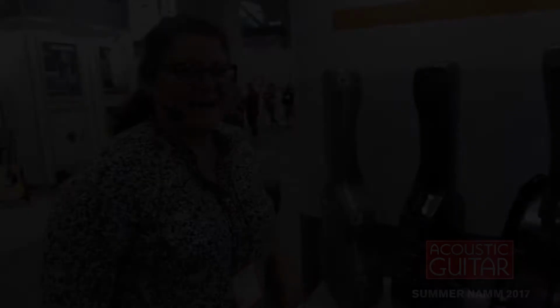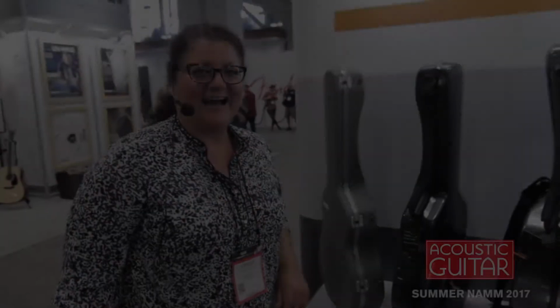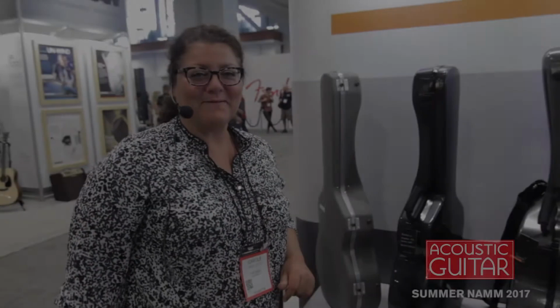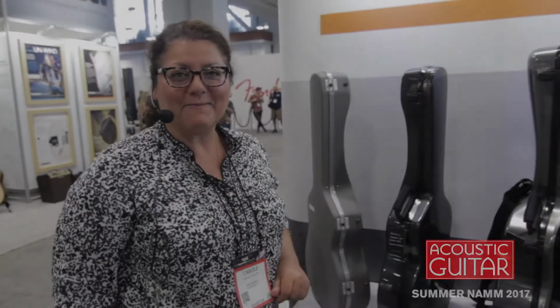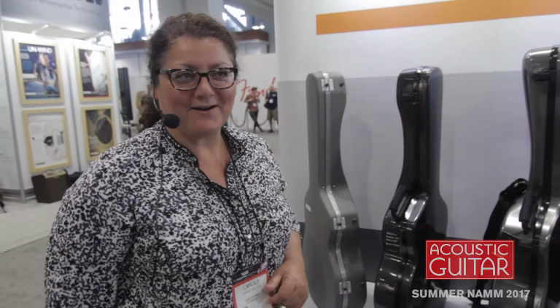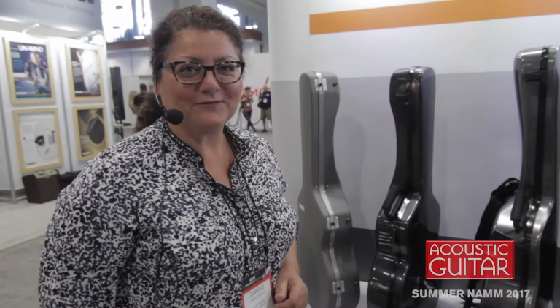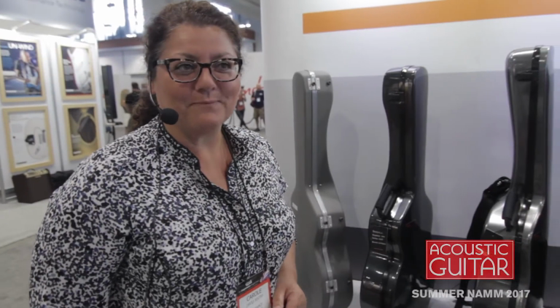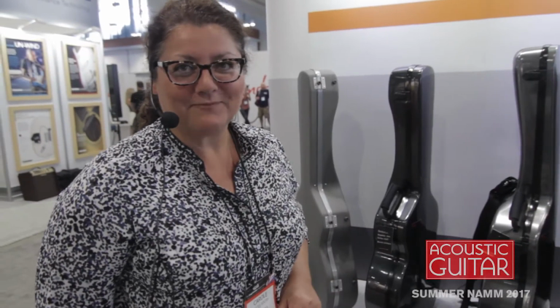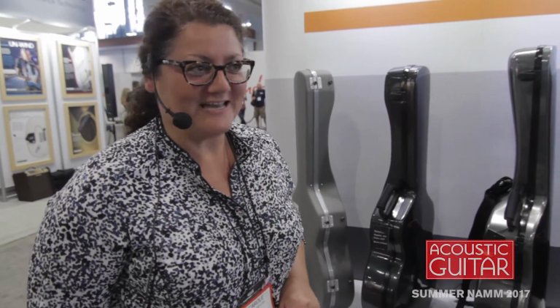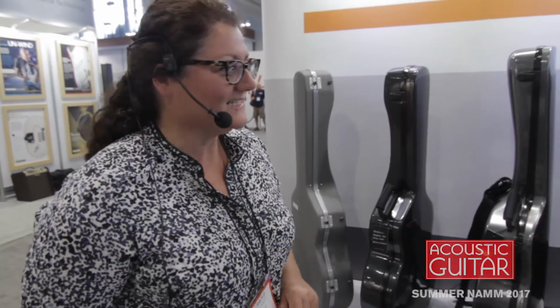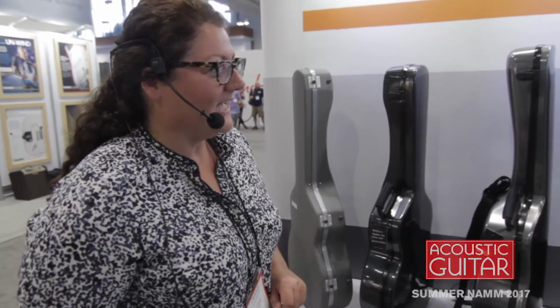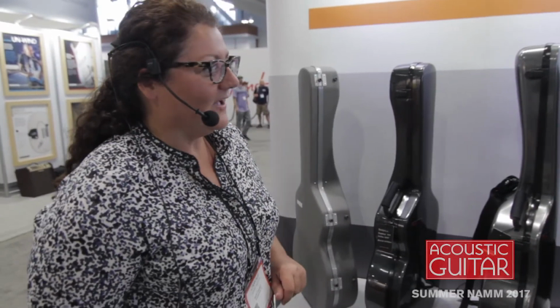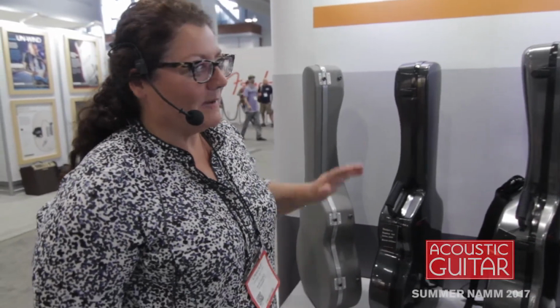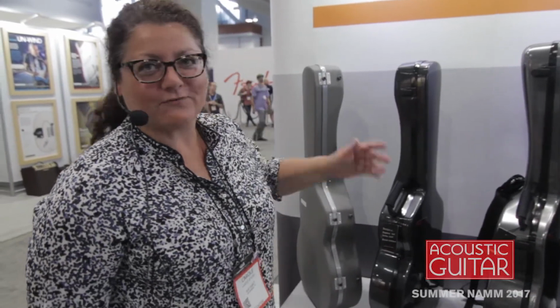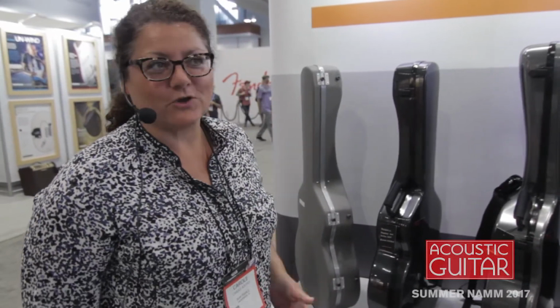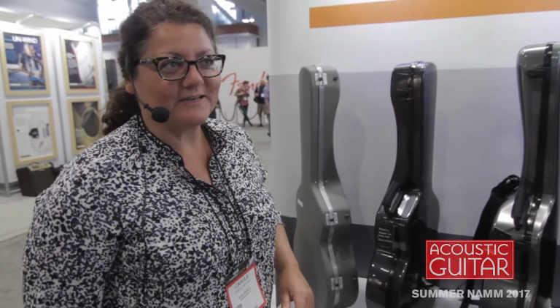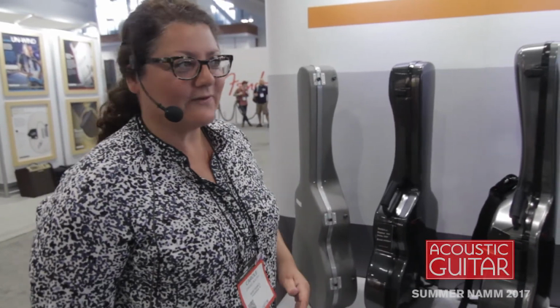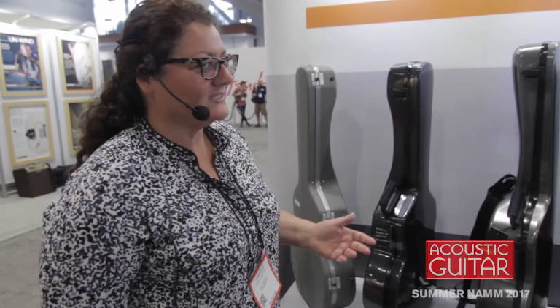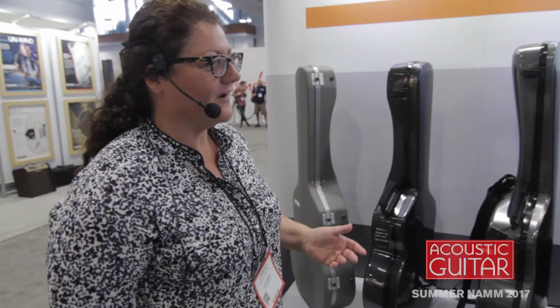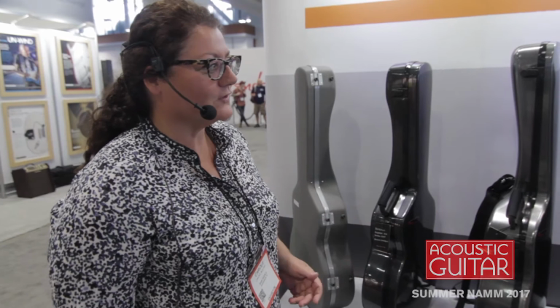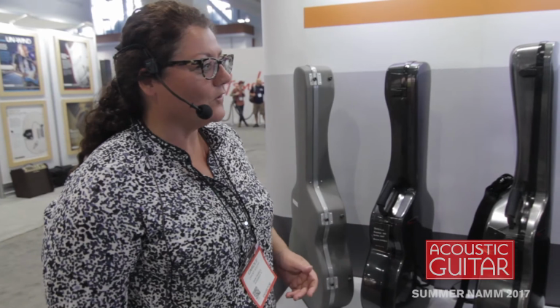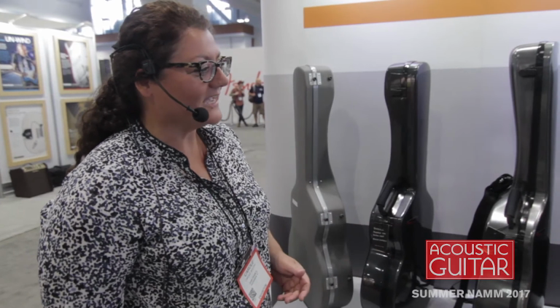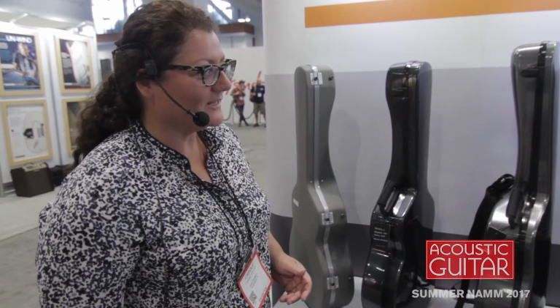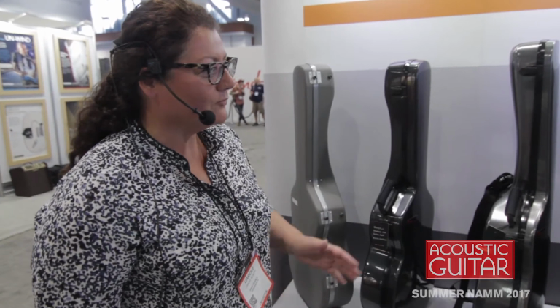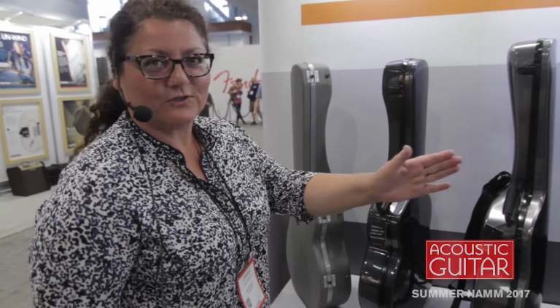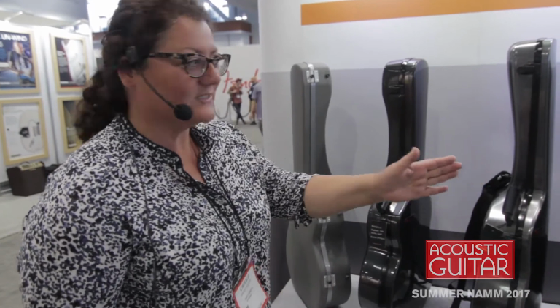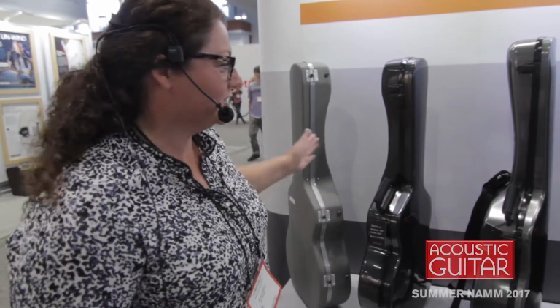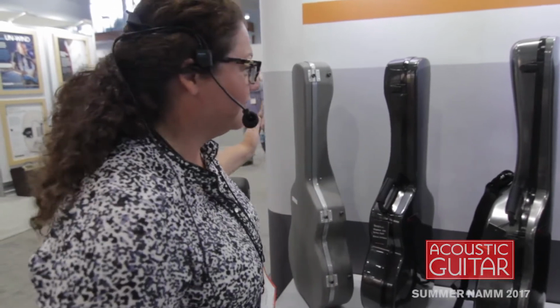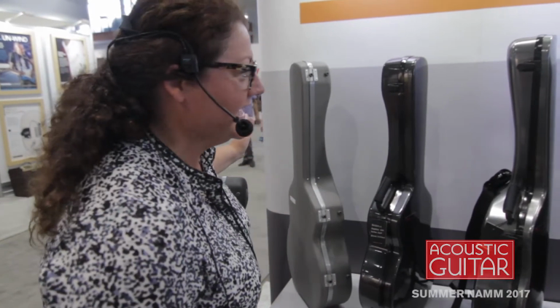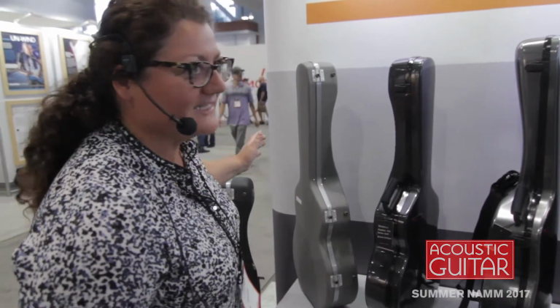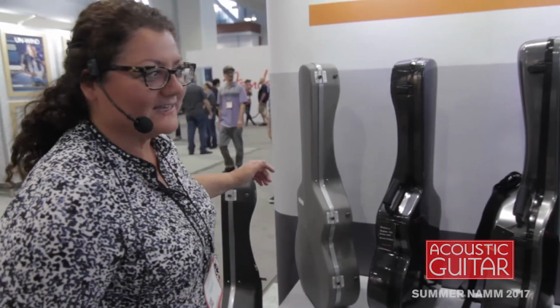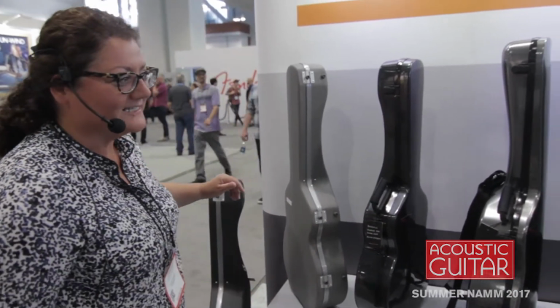Hi, I'm Carol from BAM France. BAM is a French company, 35 years old, and we brought a new selection of guitar cases.